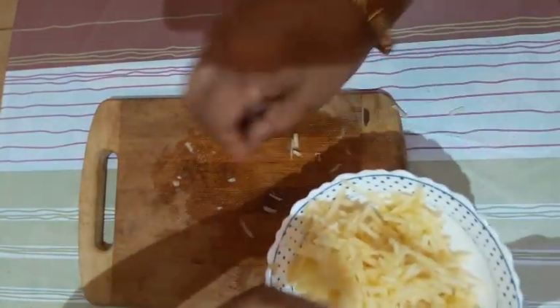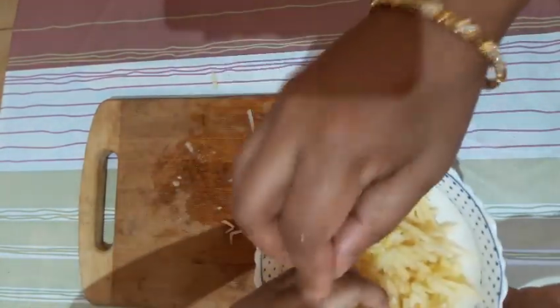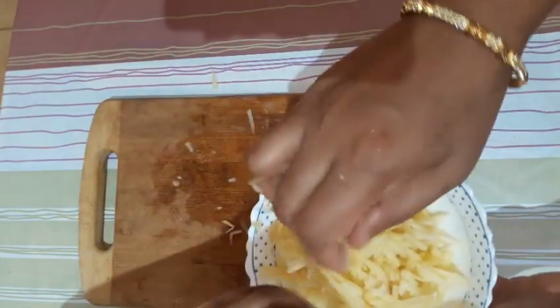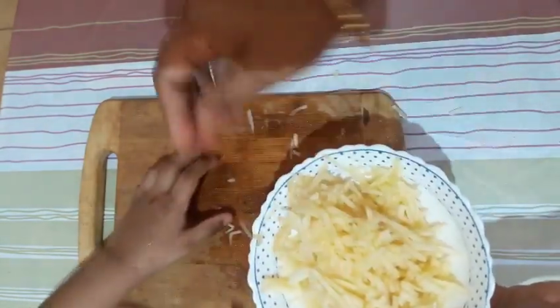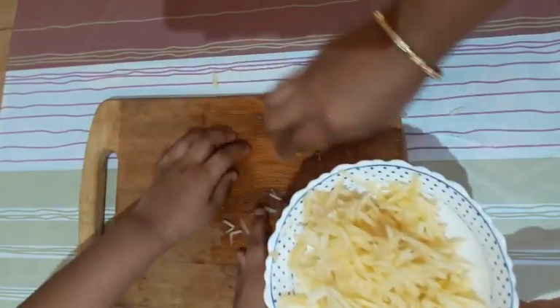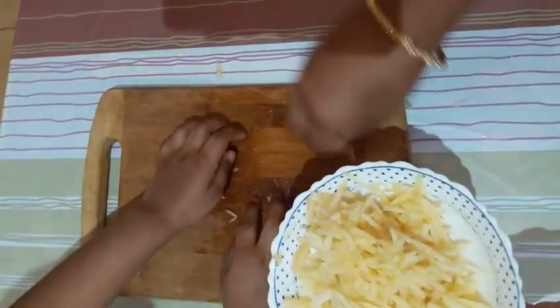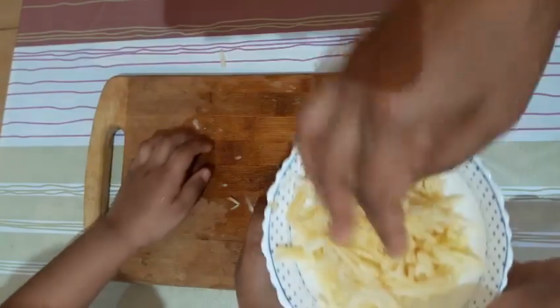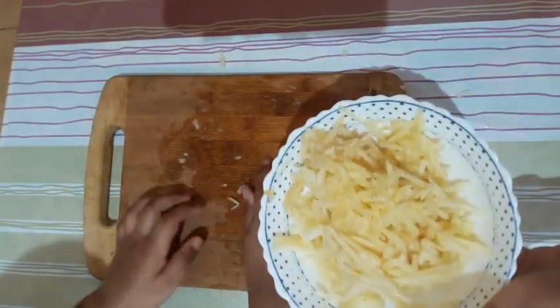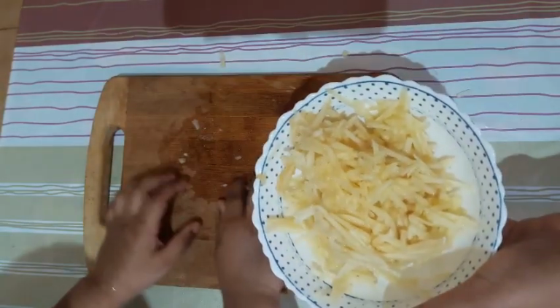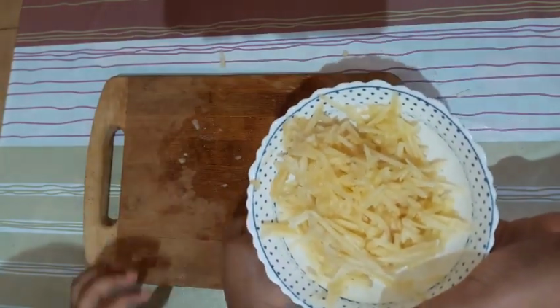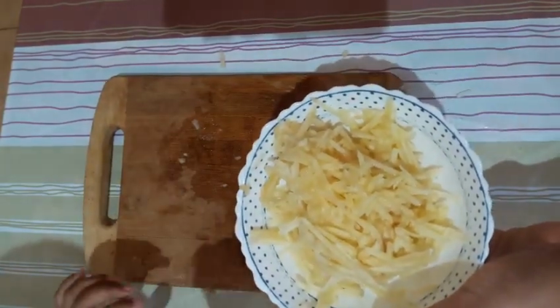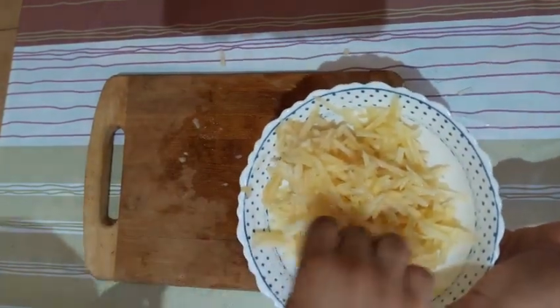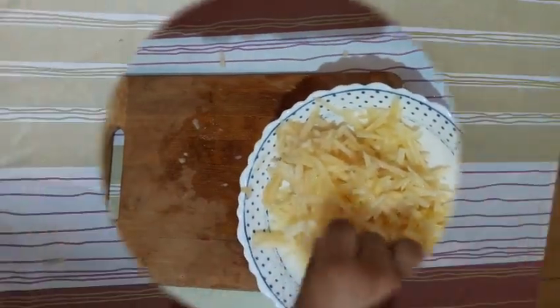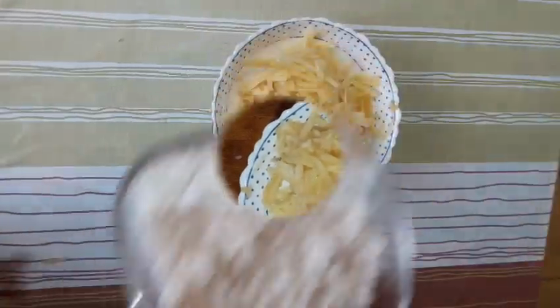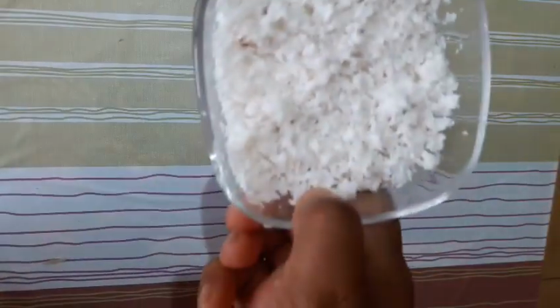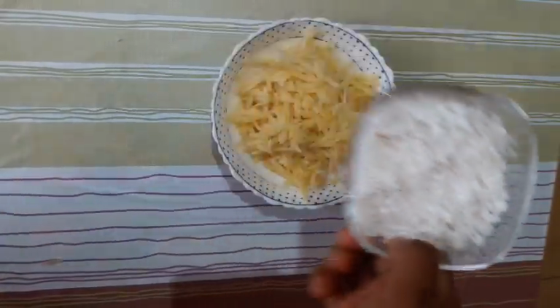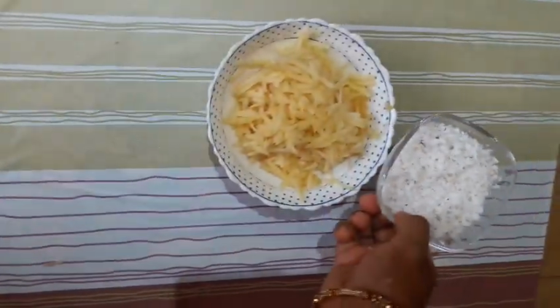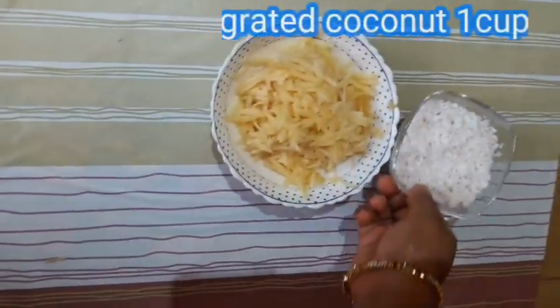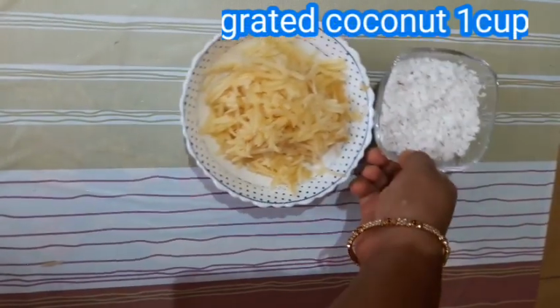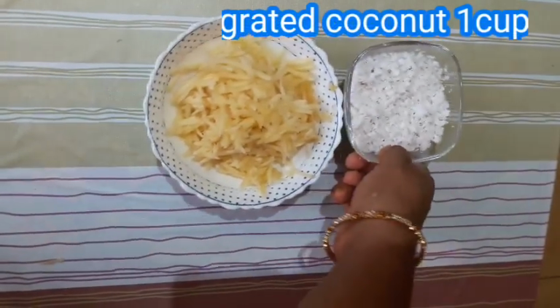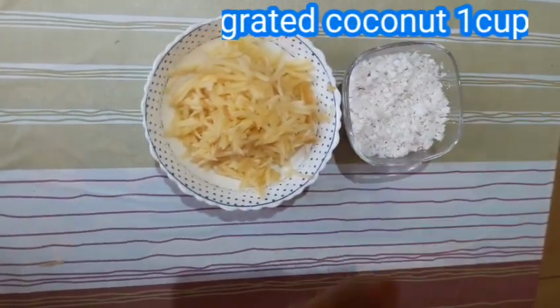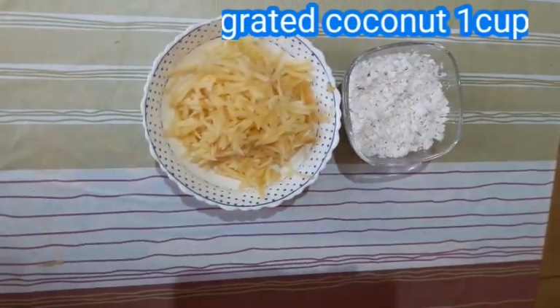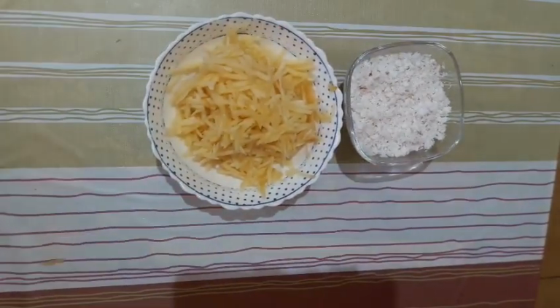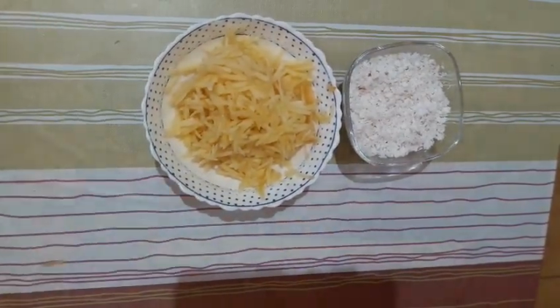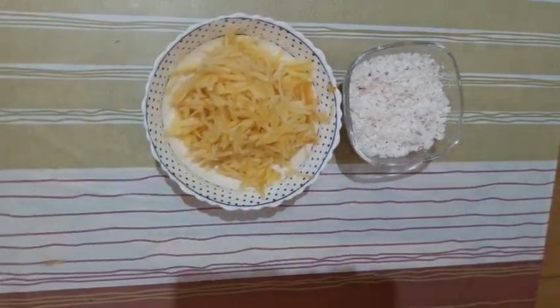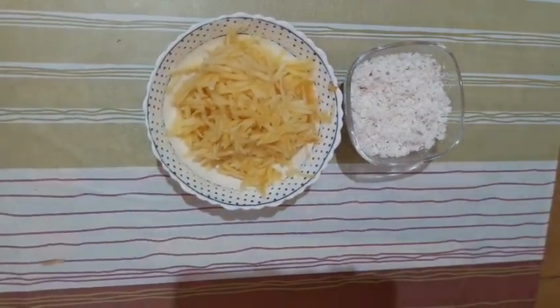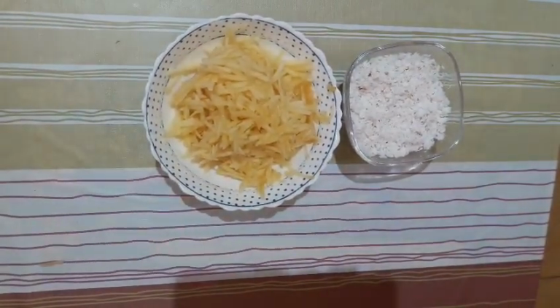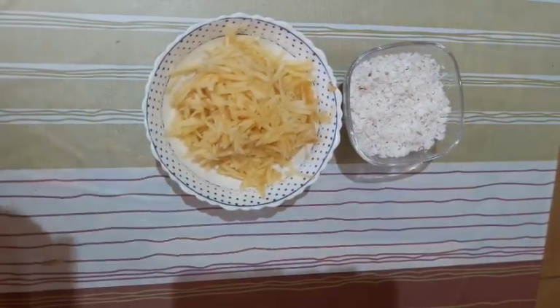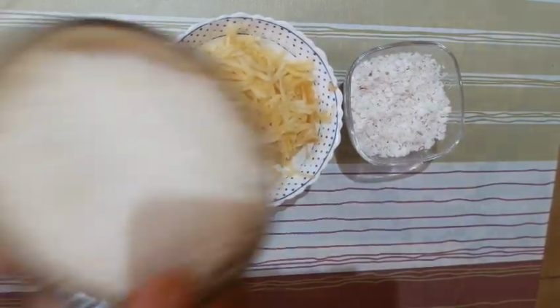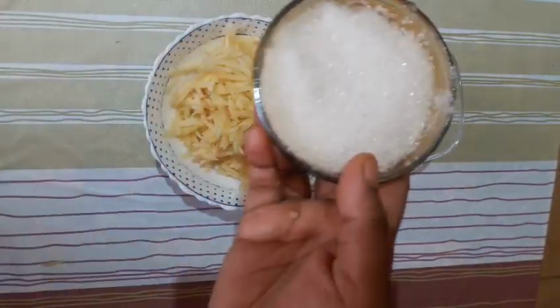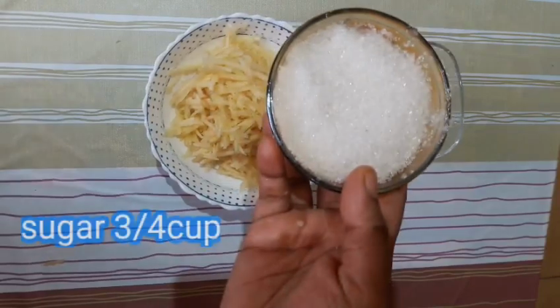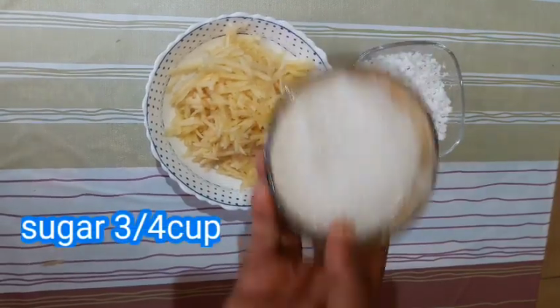We've done the ingredients for this. We need to add a cup of ingredients — 1 cup.